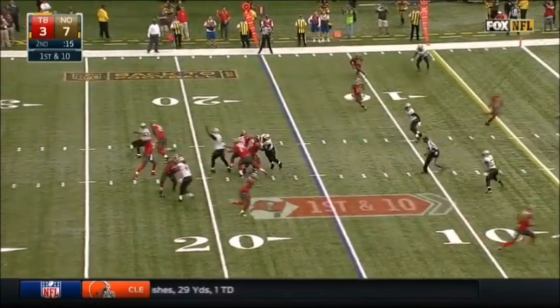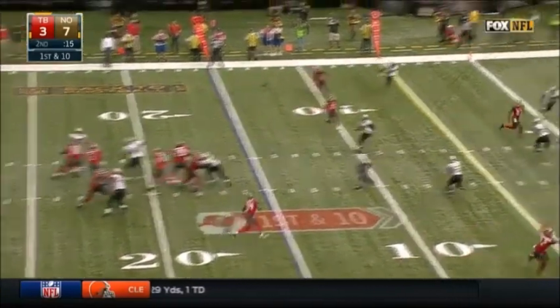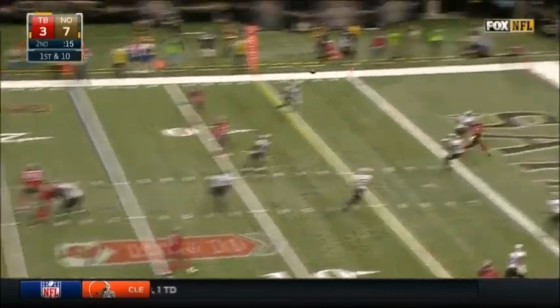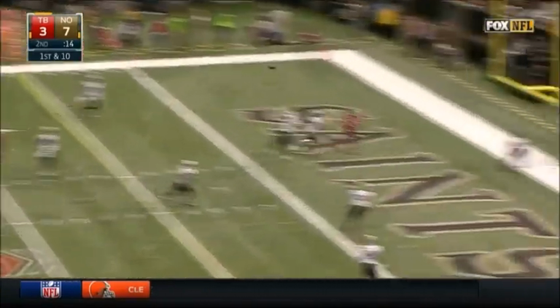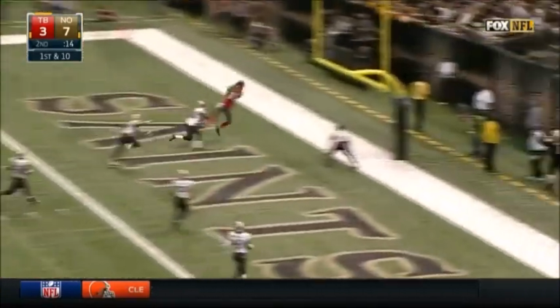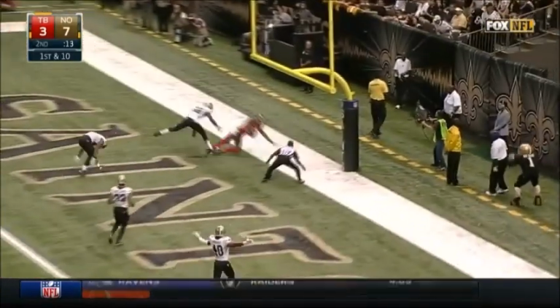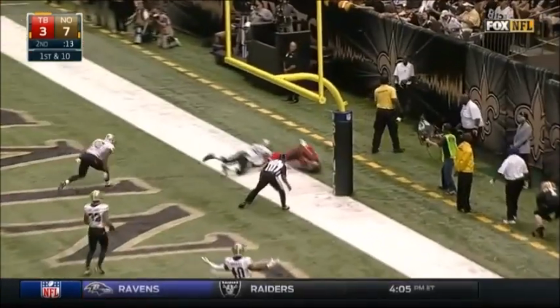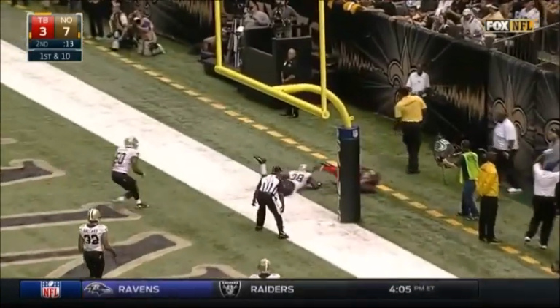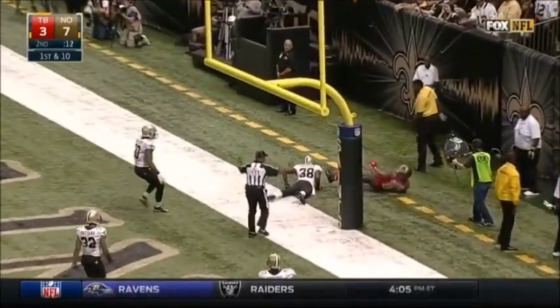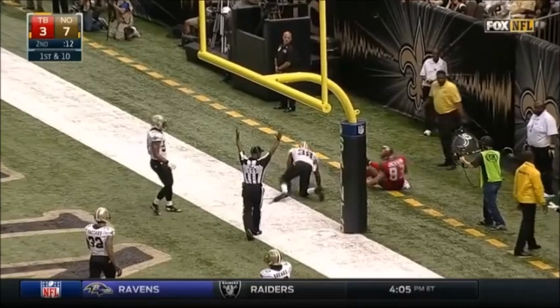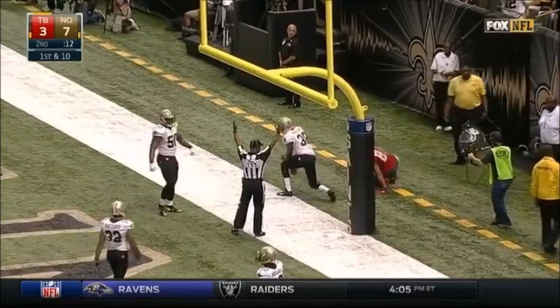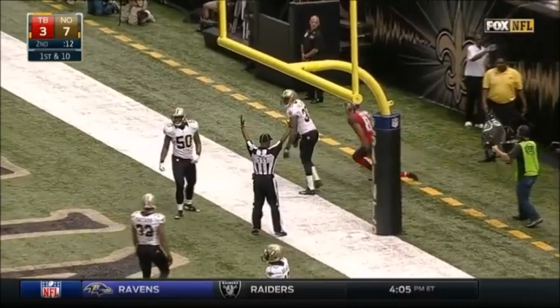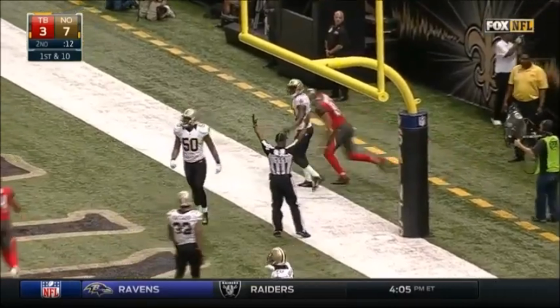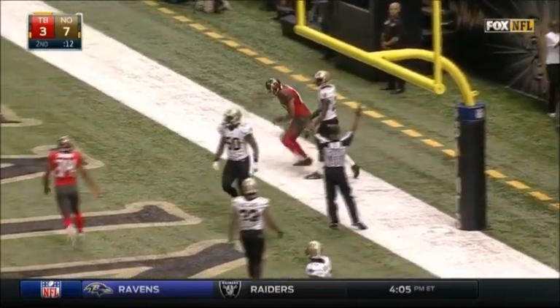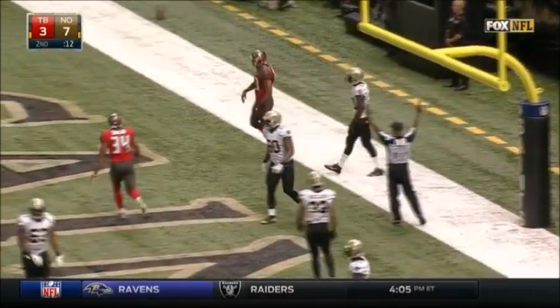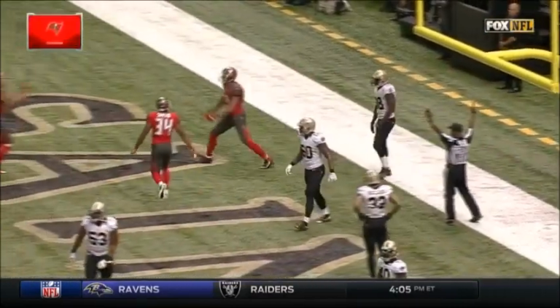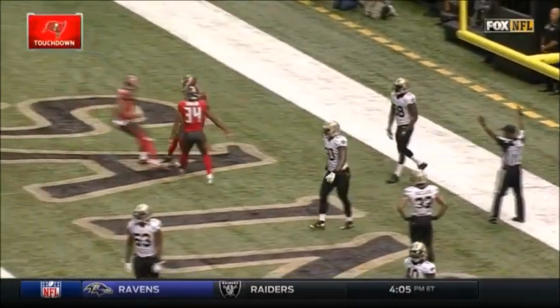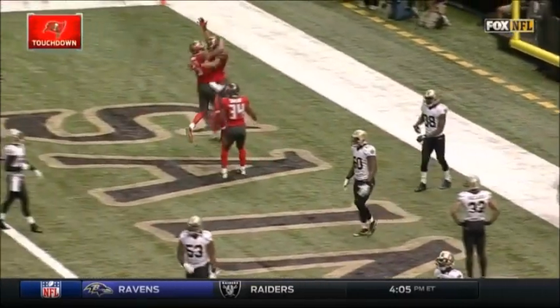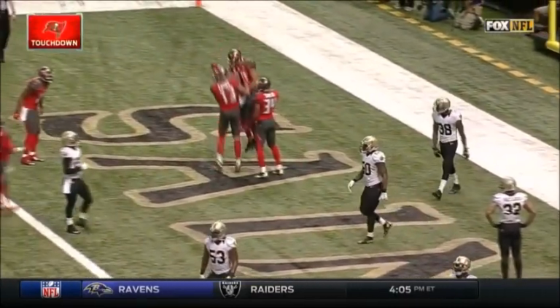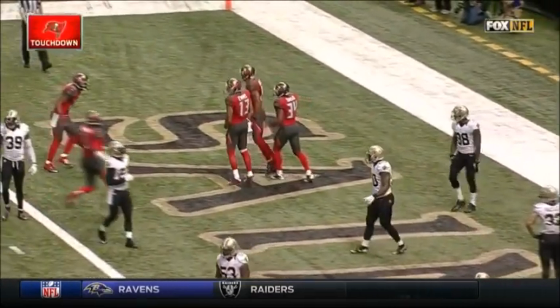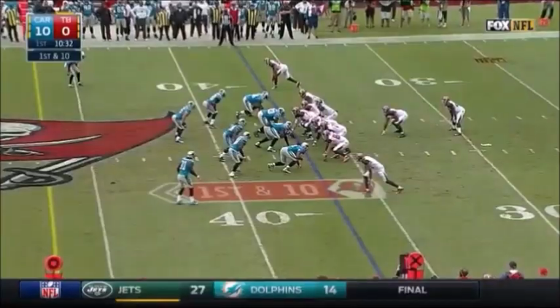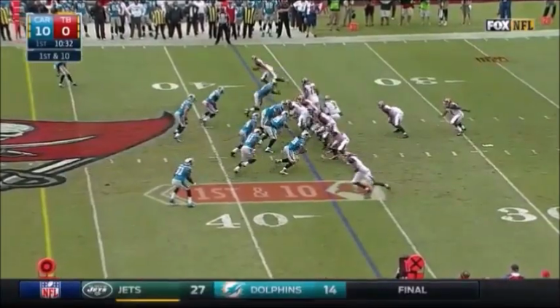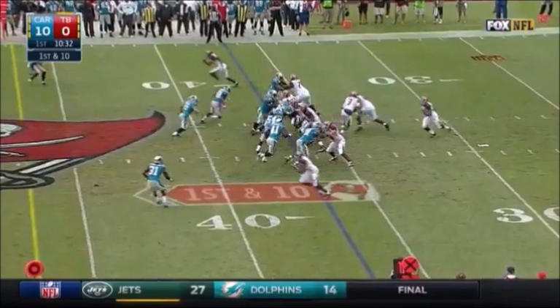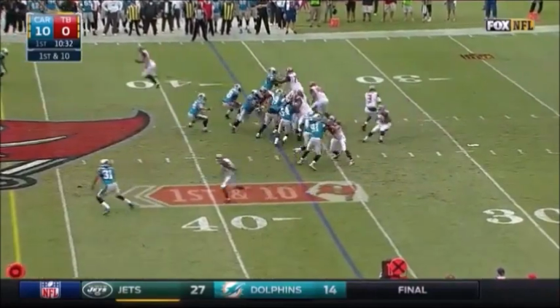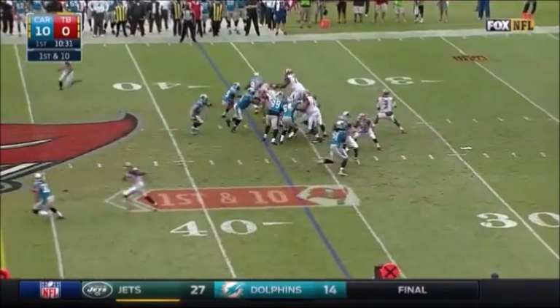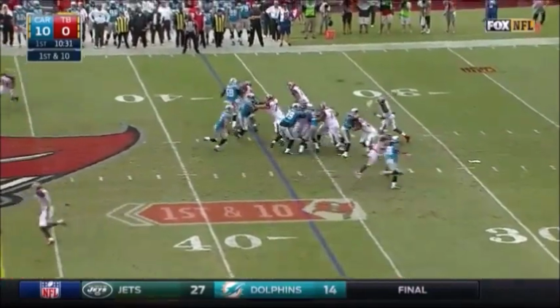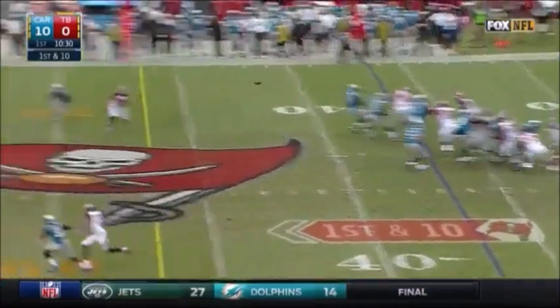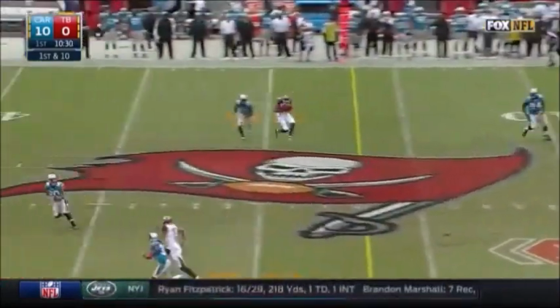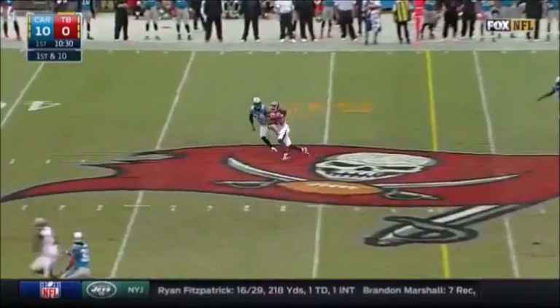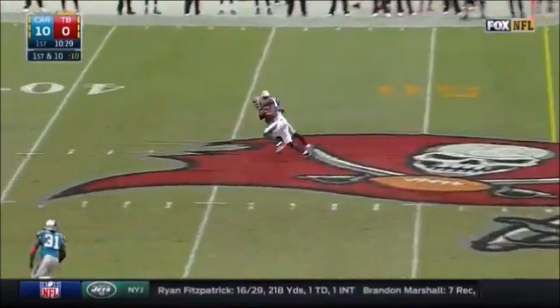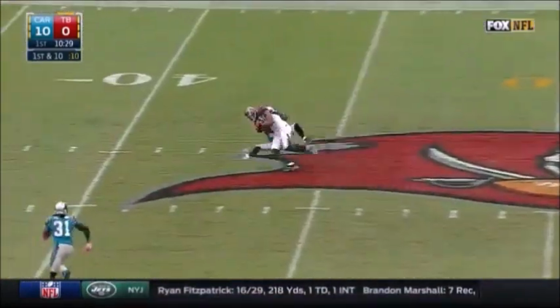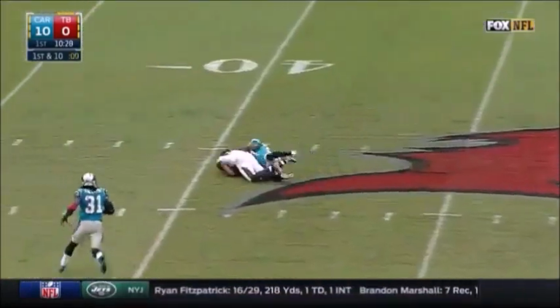Winston, end zone catch — yes, no, yes — touchdown Vincent Jackson for the Bucs! Winston throws right on target — Vincent Jackson.